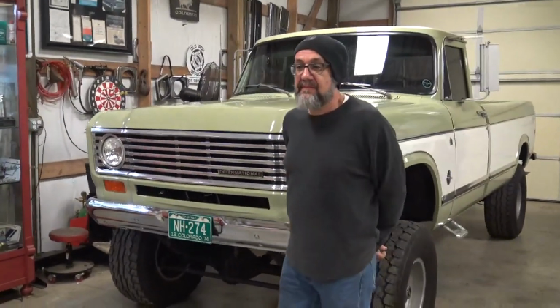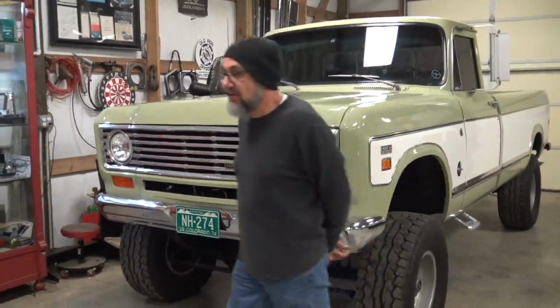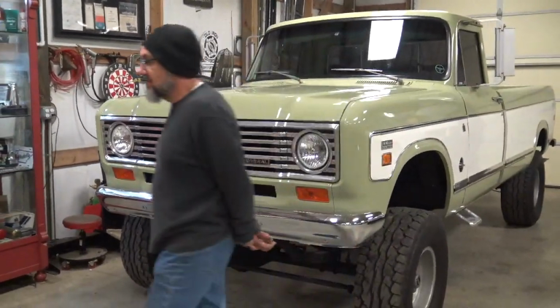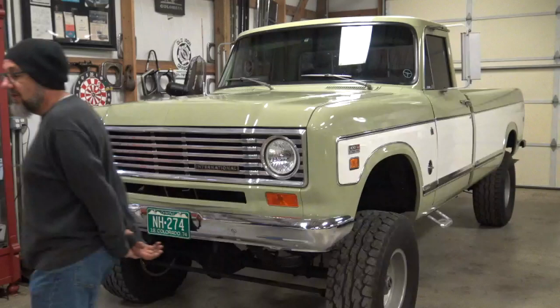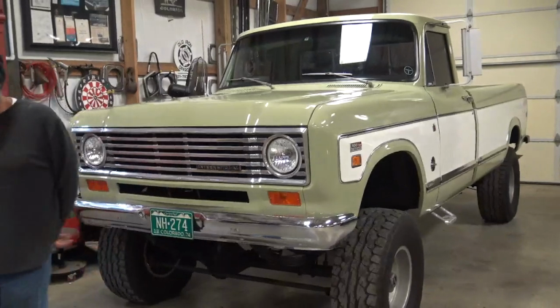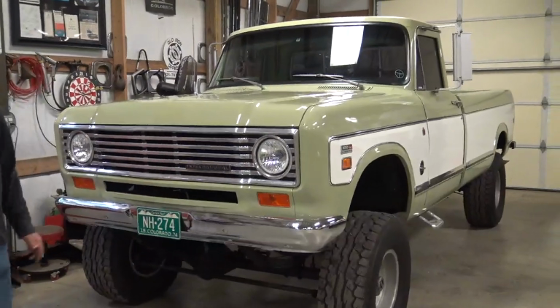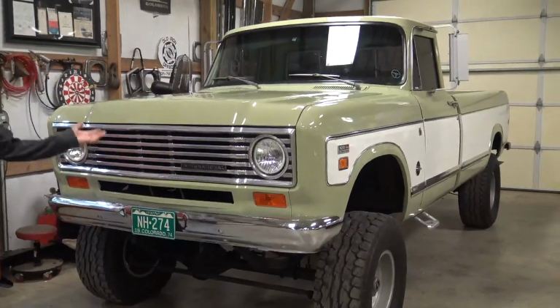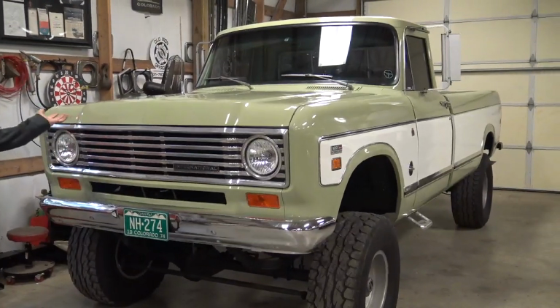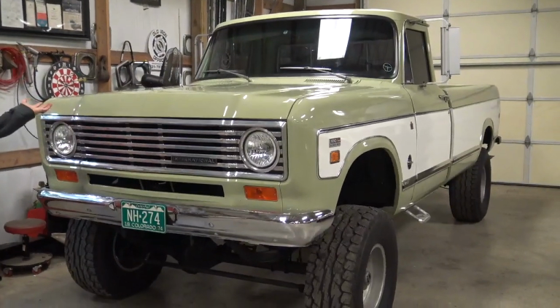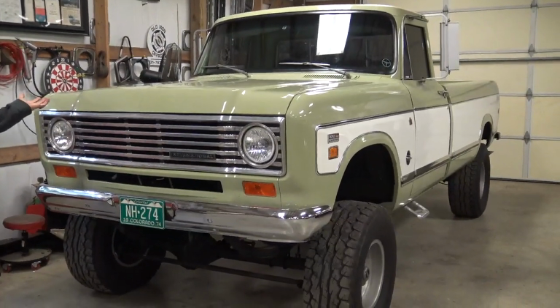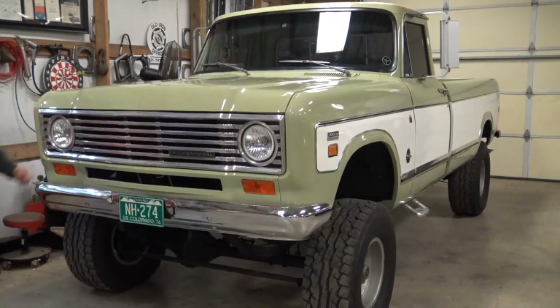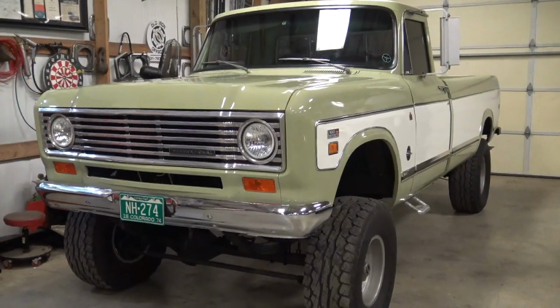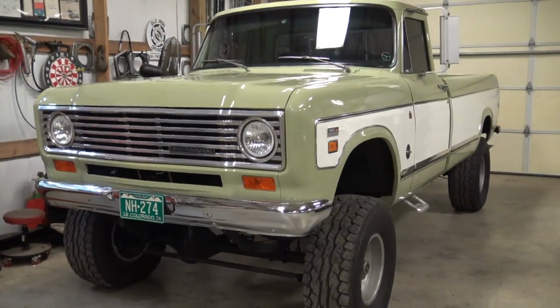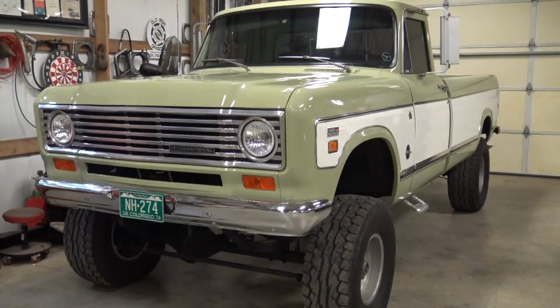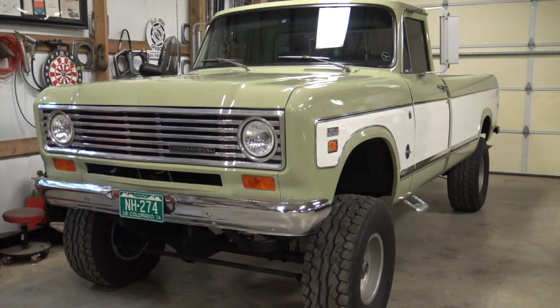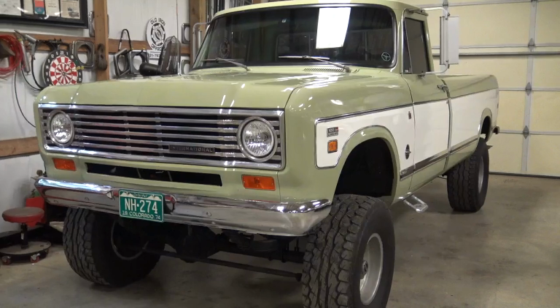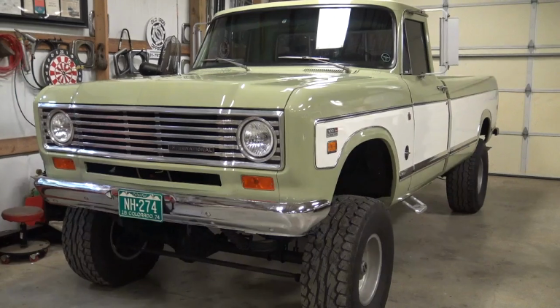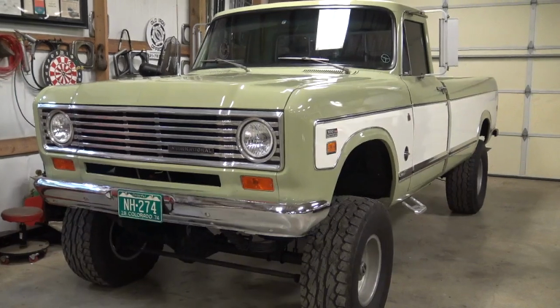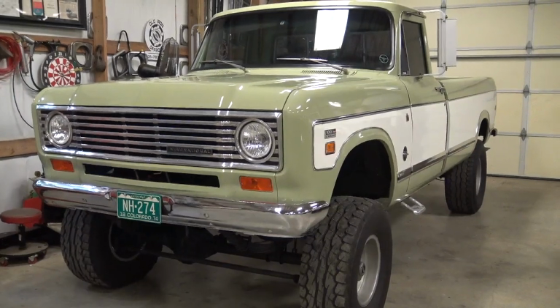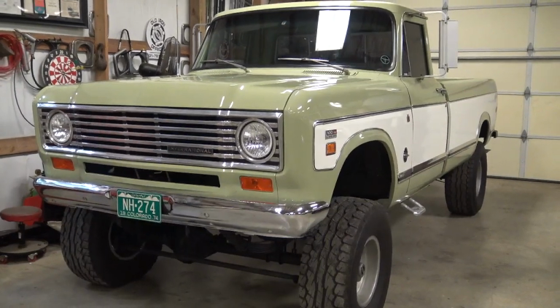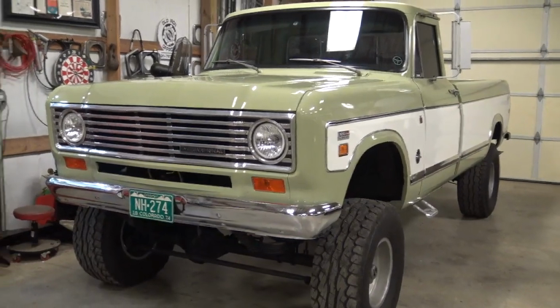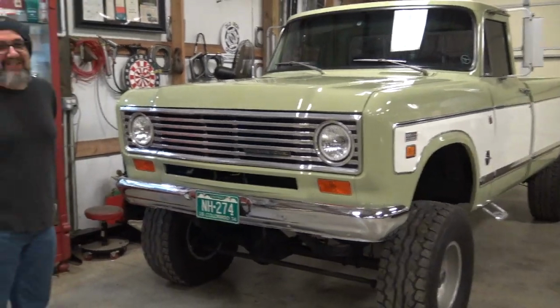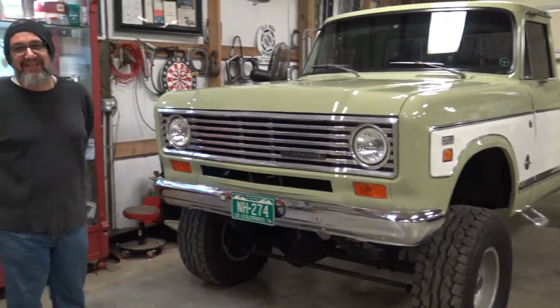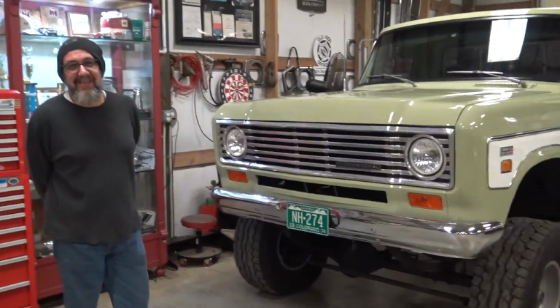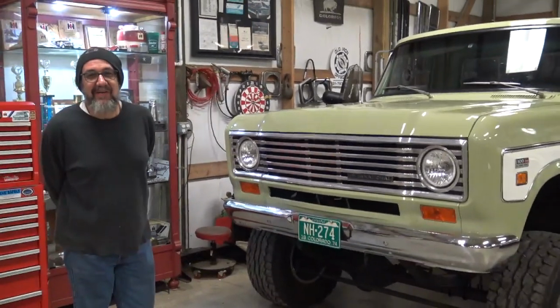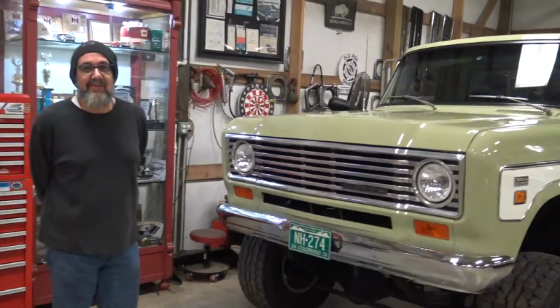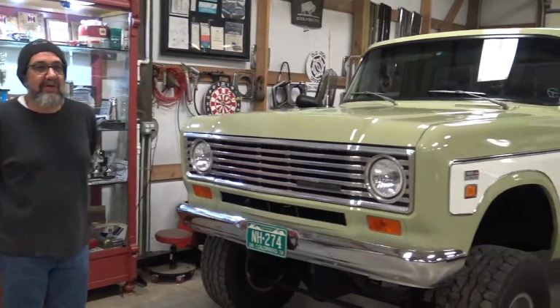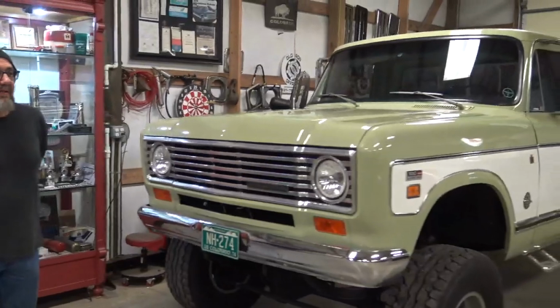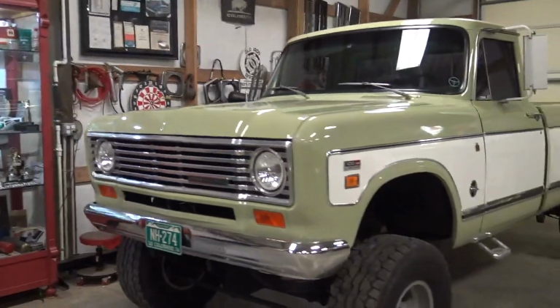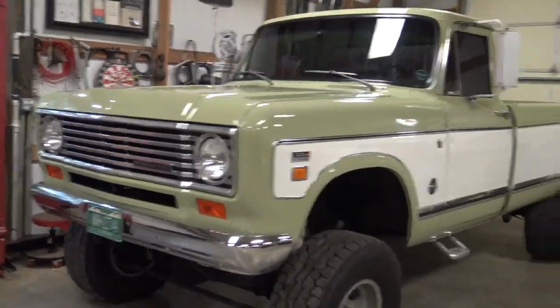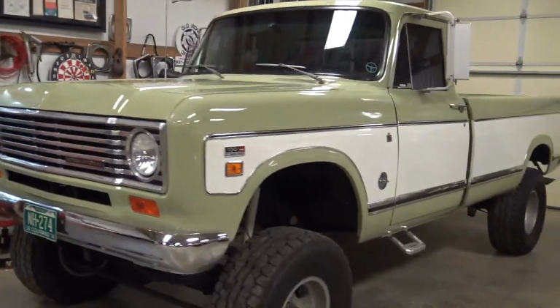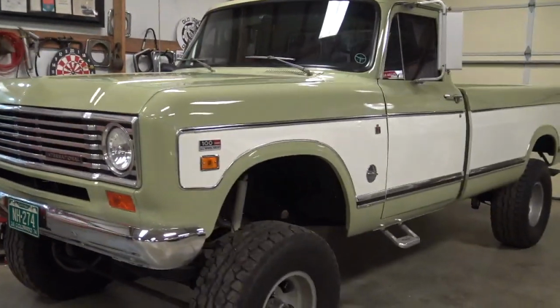Here it is — bought out of a newspaper in 2007. I paid $800 for this truck. Of course it didn't look like this when I bought it. It's a 1974 truck.